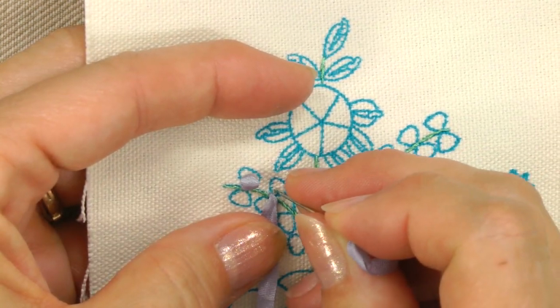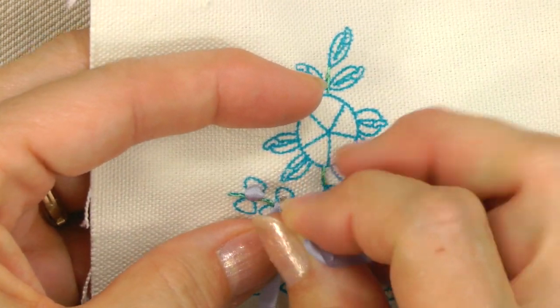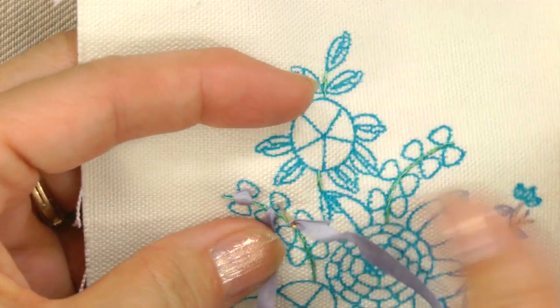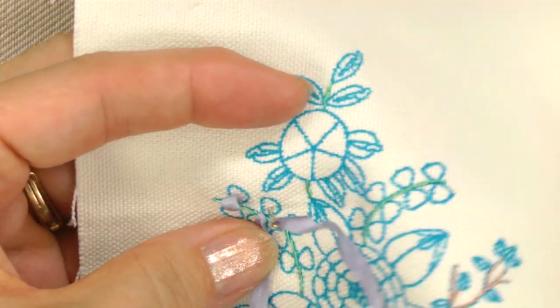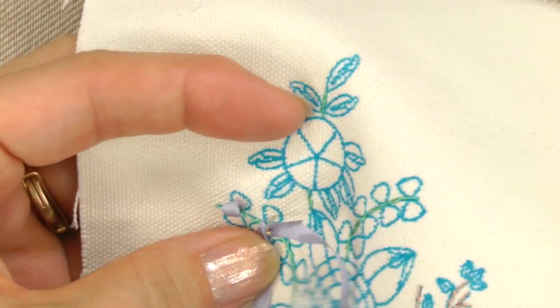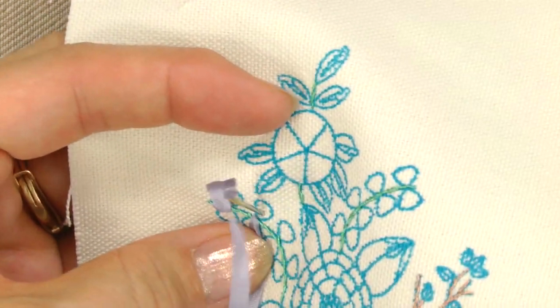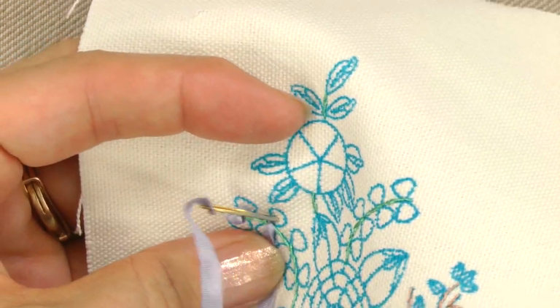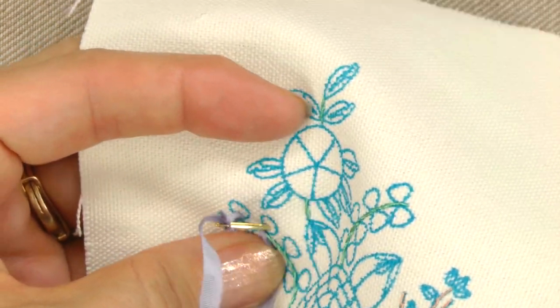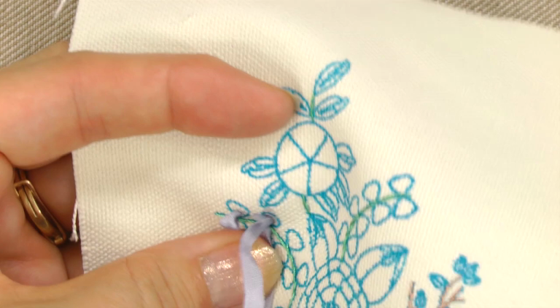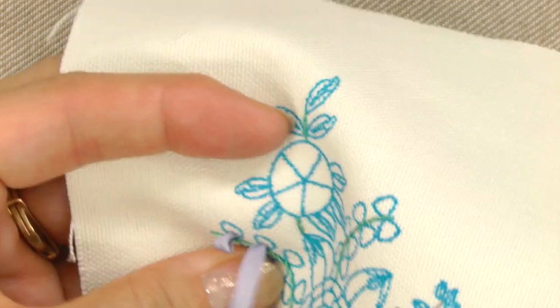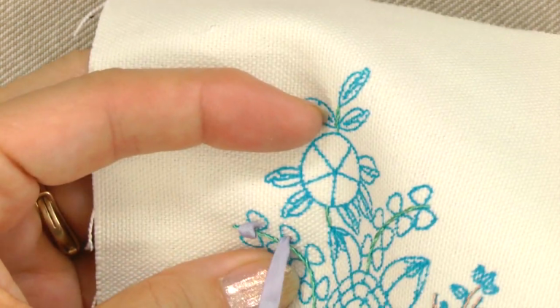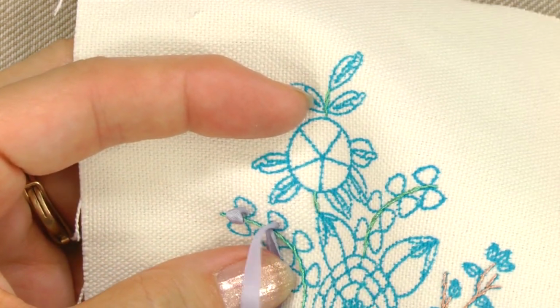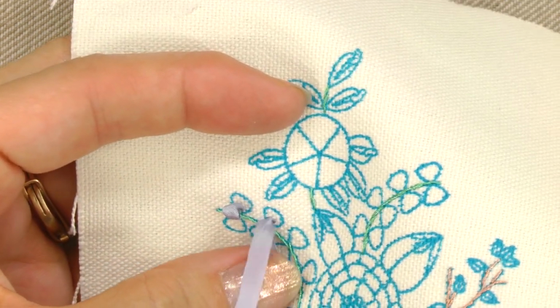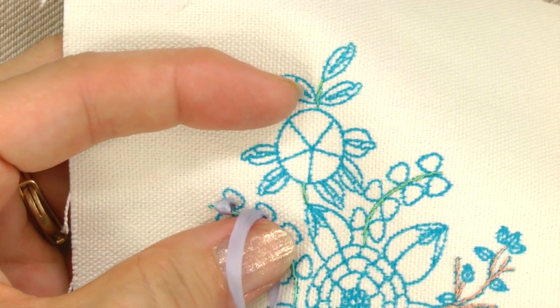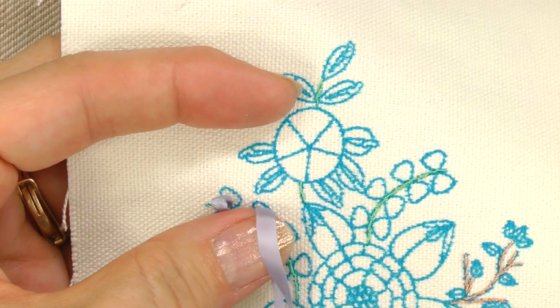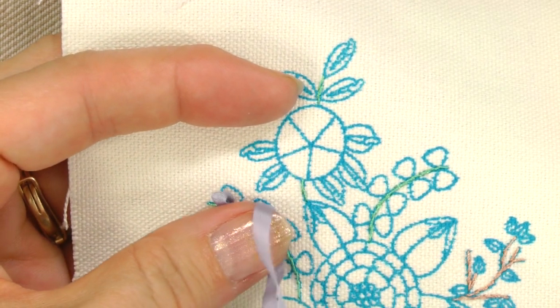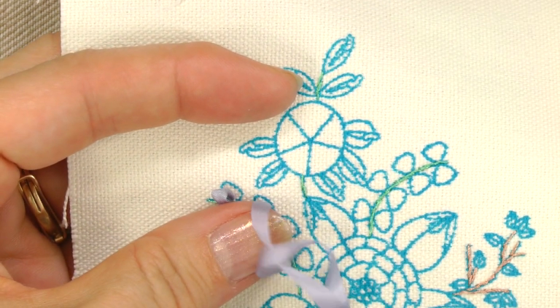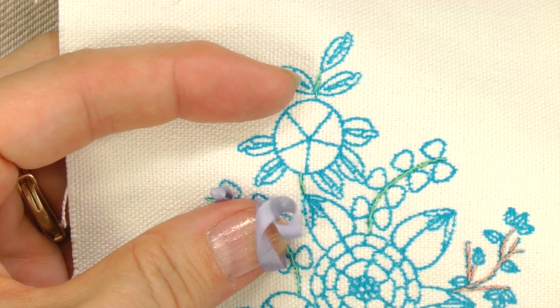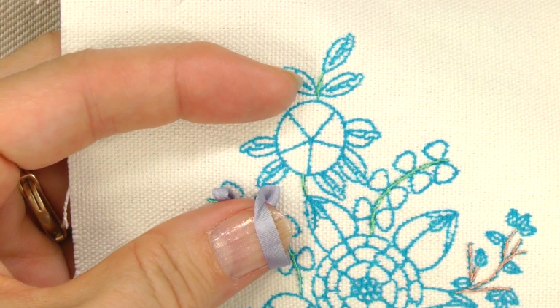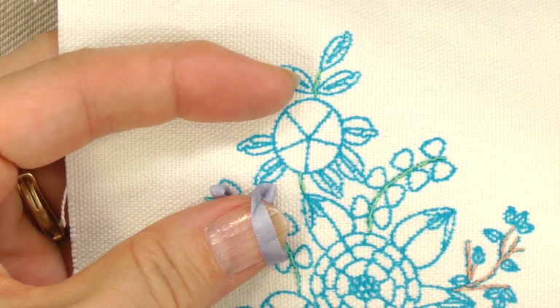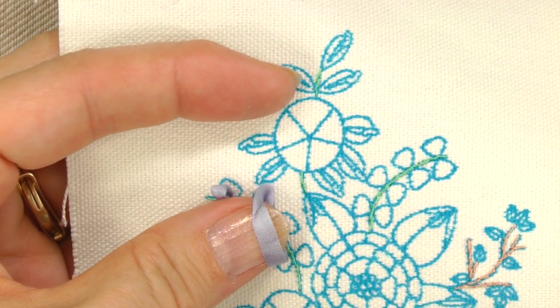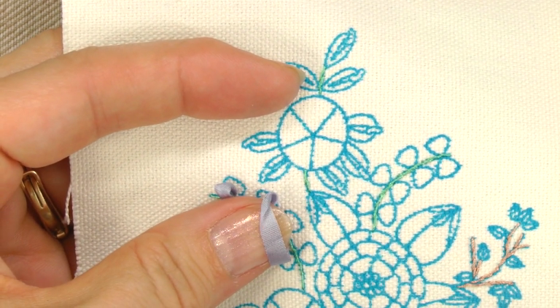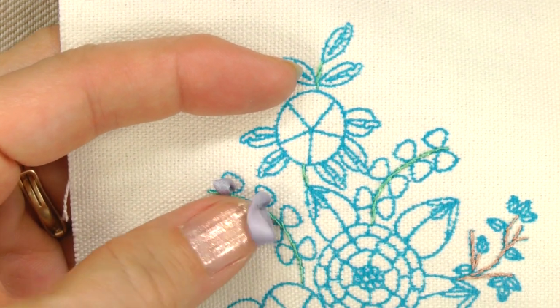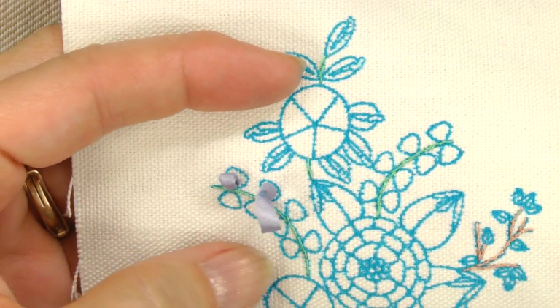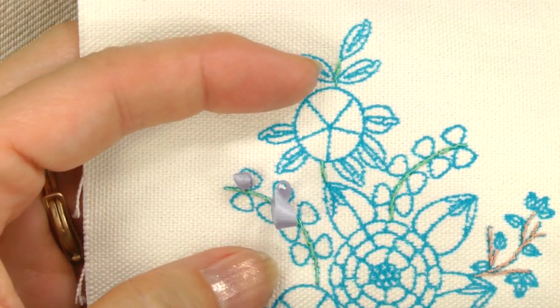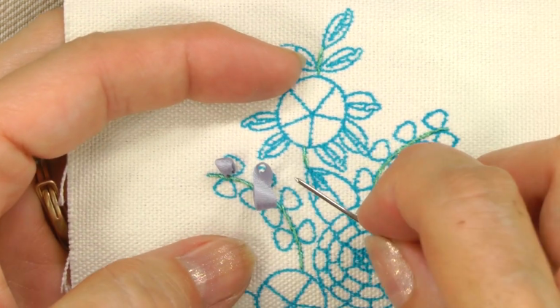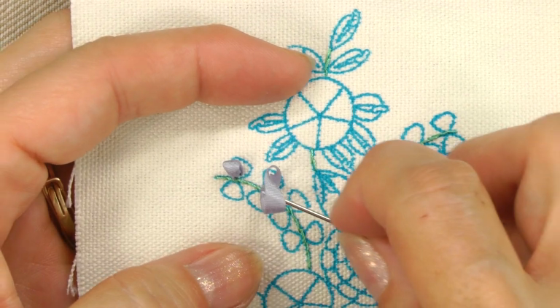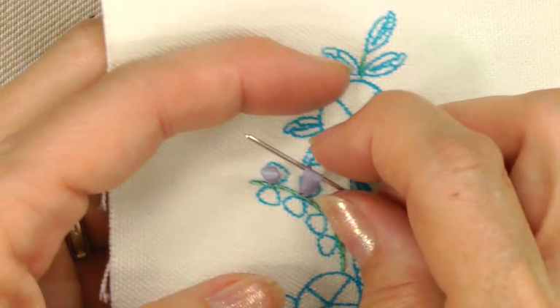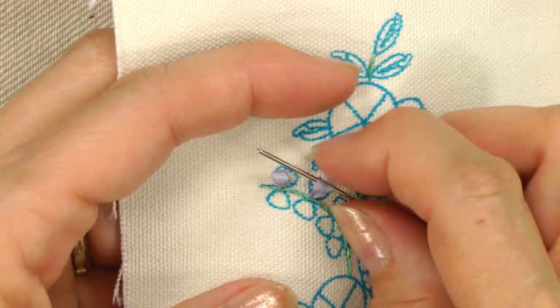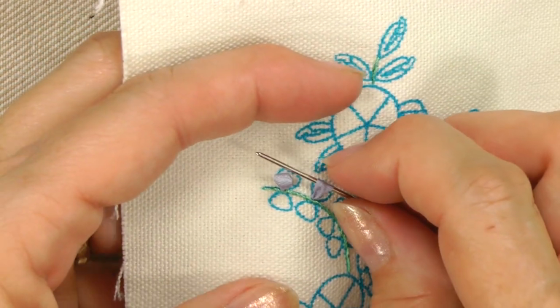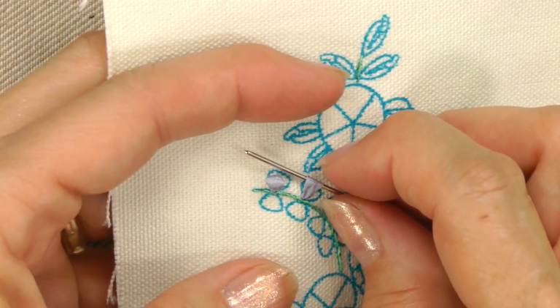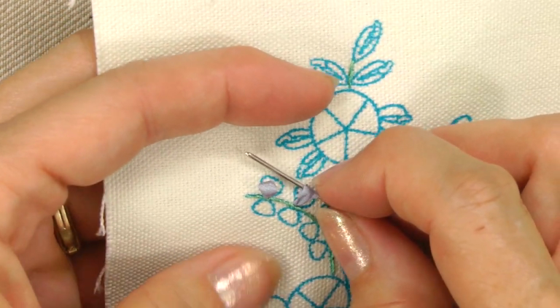For the yellow flower, start at the outside row and bring the needle up at the narrow end of each petal. The next stitch is the lazy daisy.